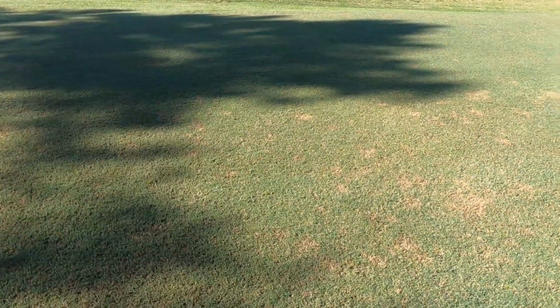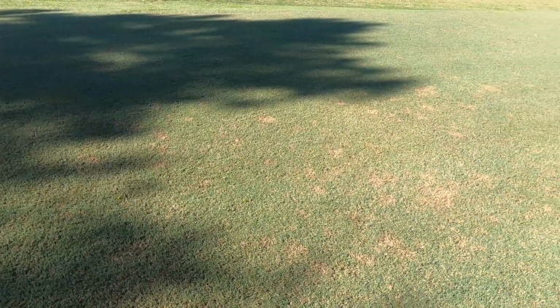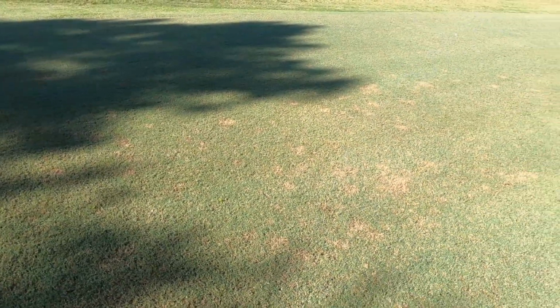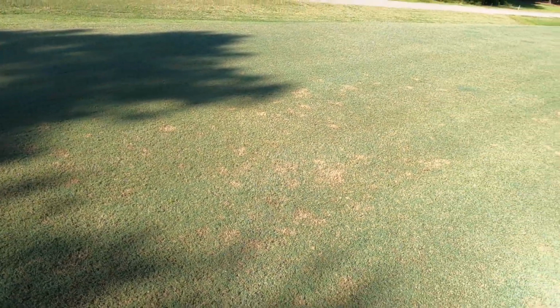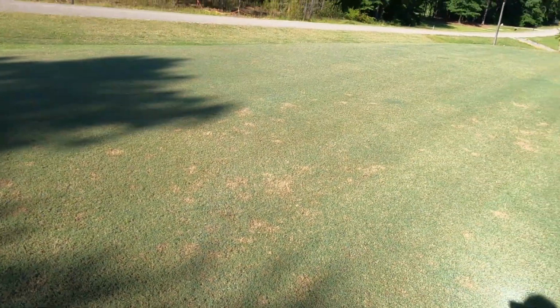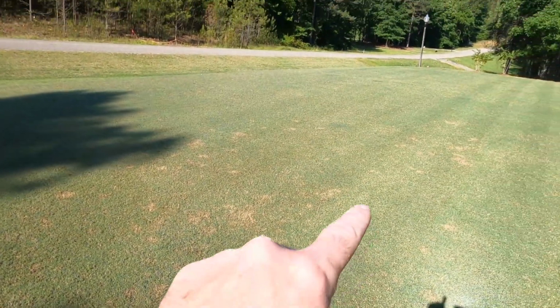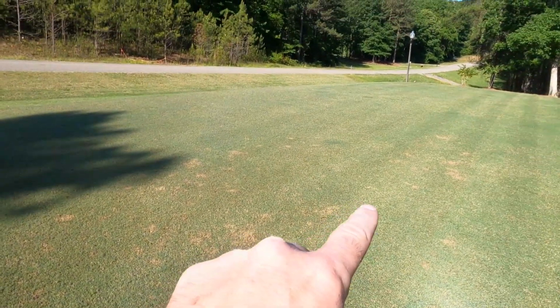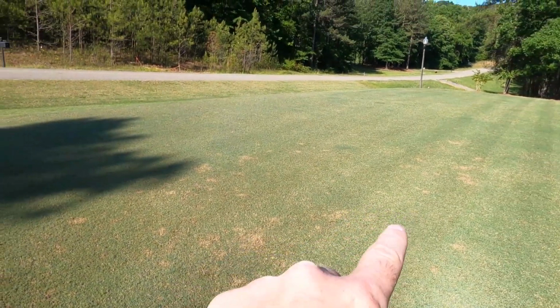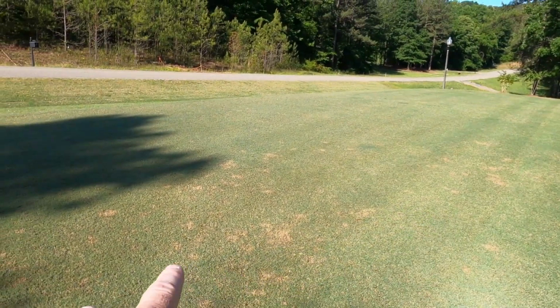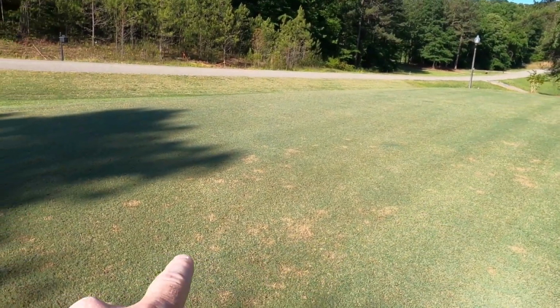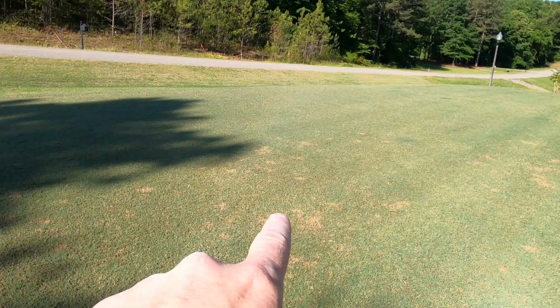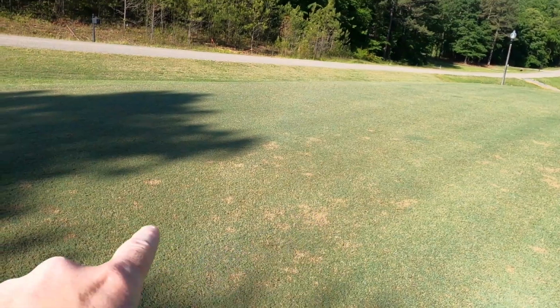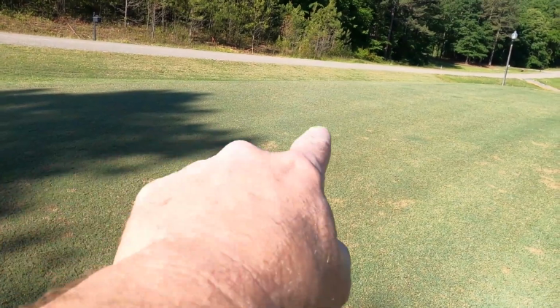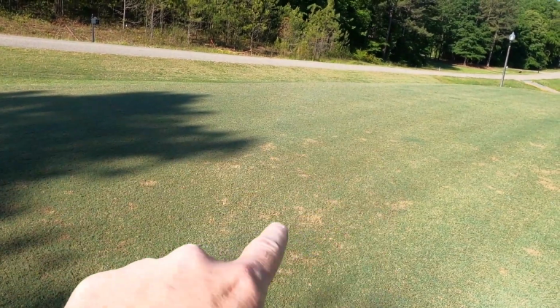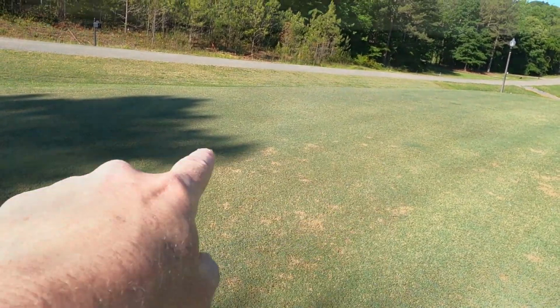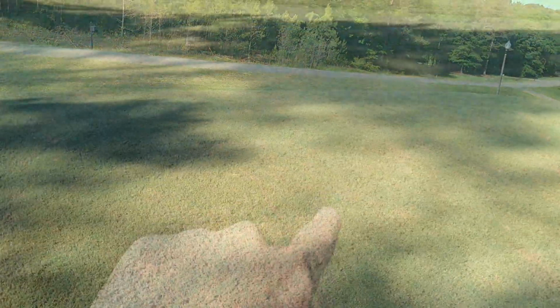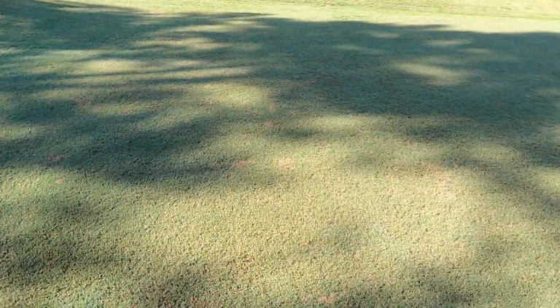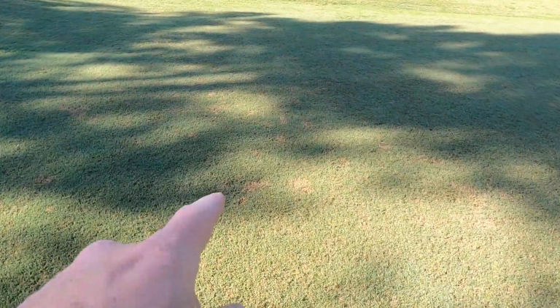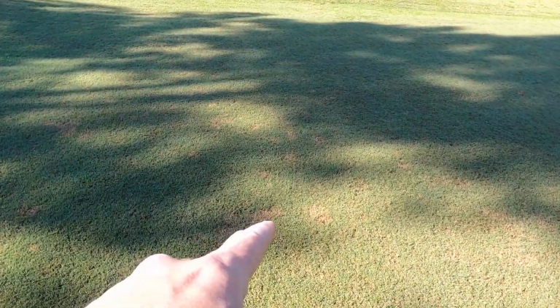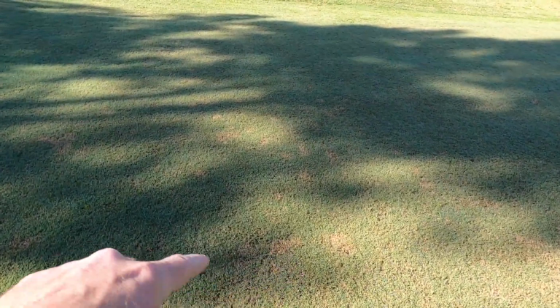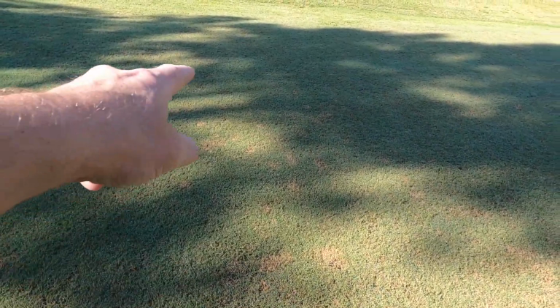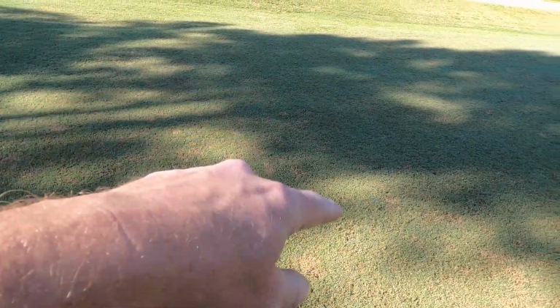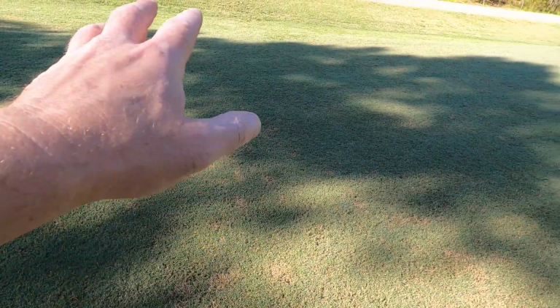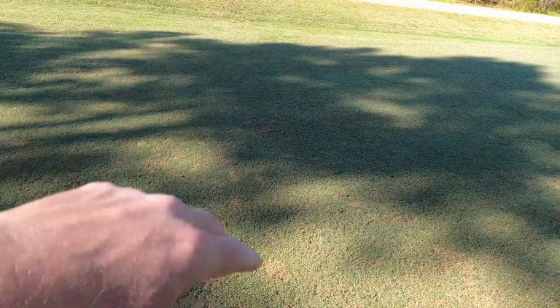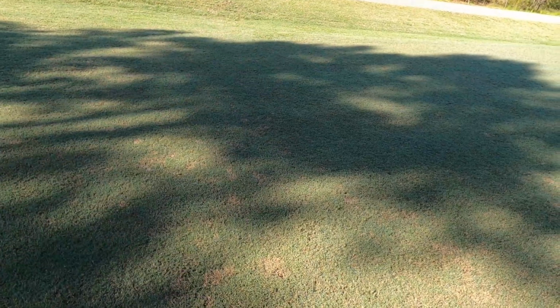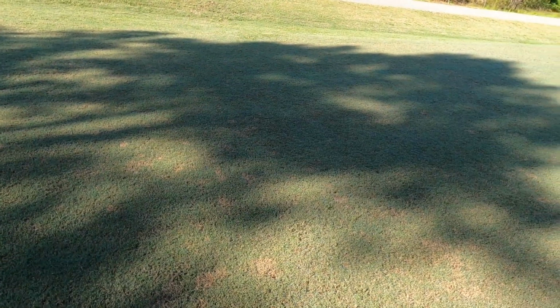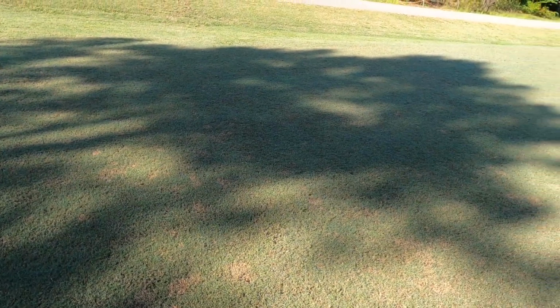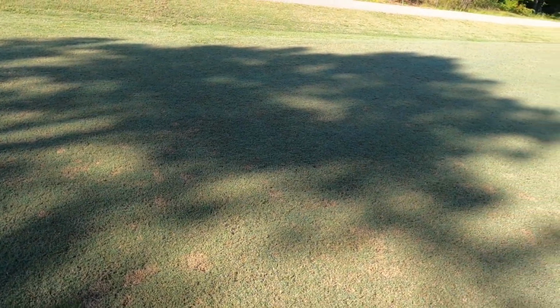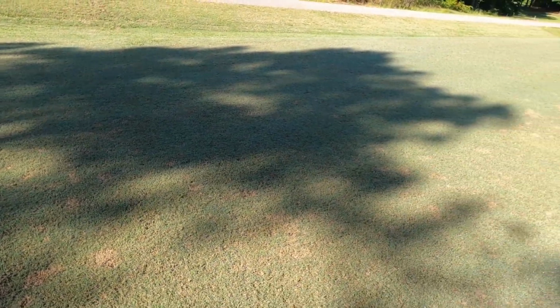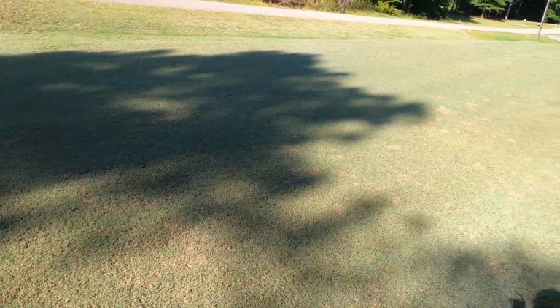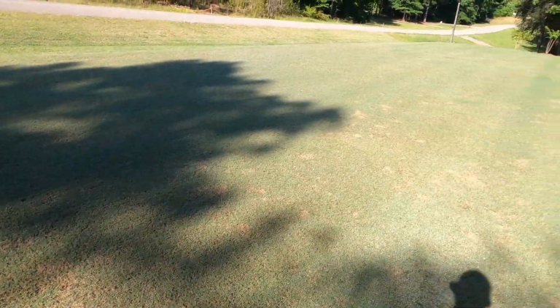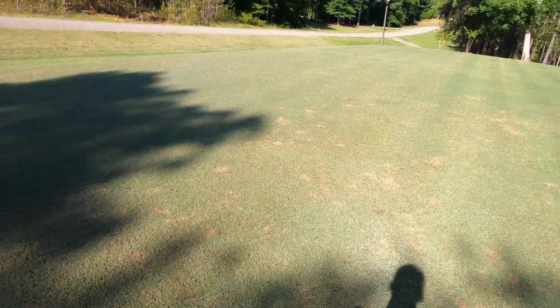I'm gonna be eaten up with it. Look at that there, that's really bad in this area here. There's some more here. It's been hard to see - the sun's coming up over the trees.